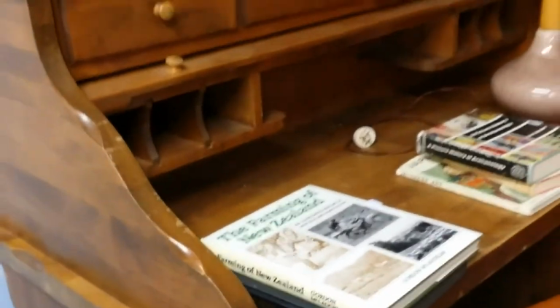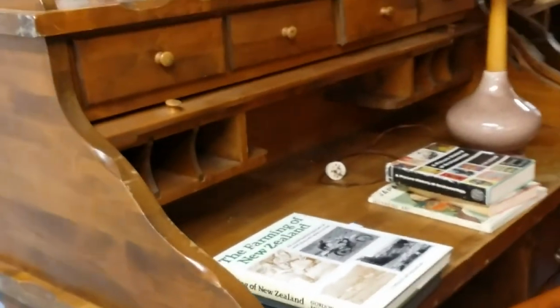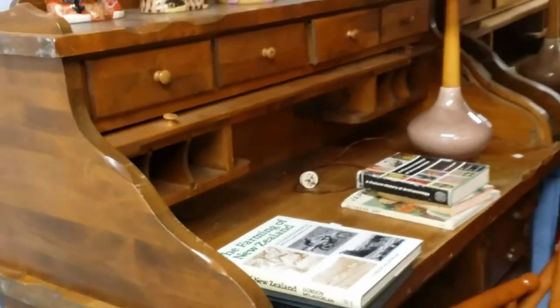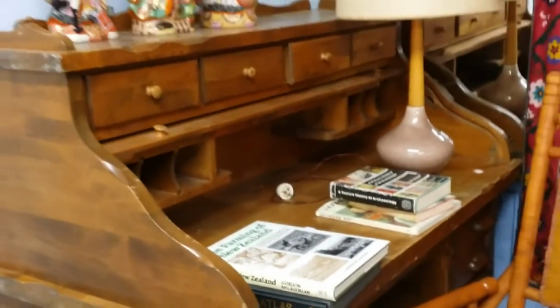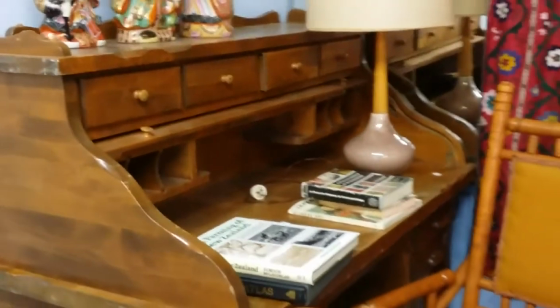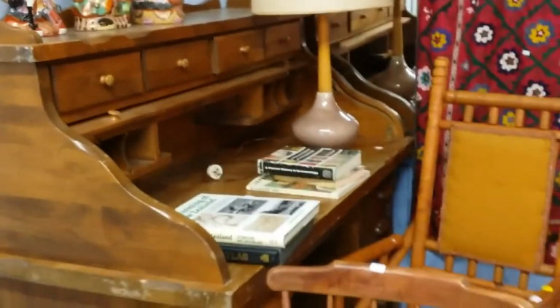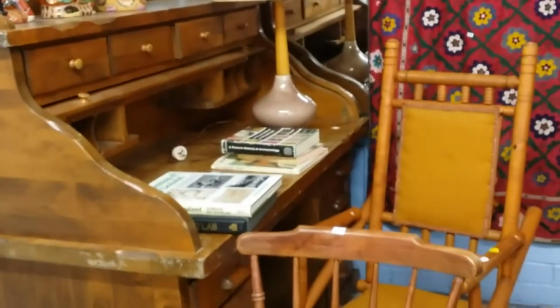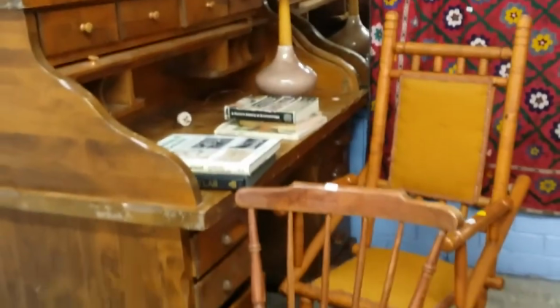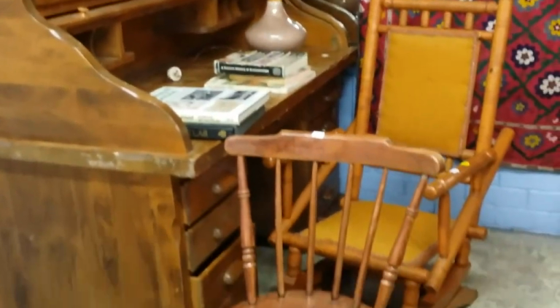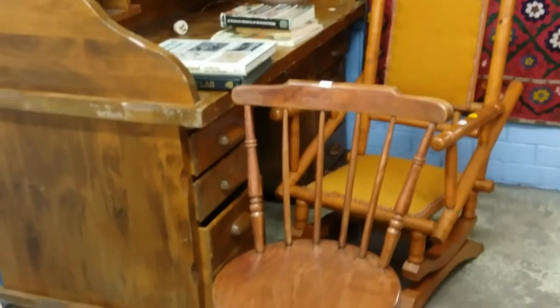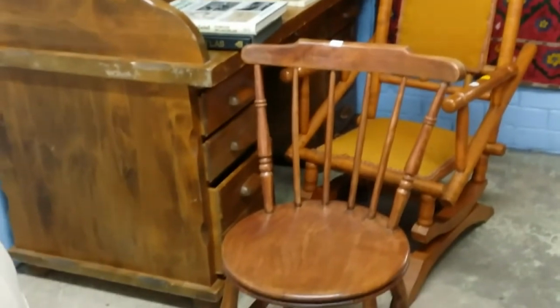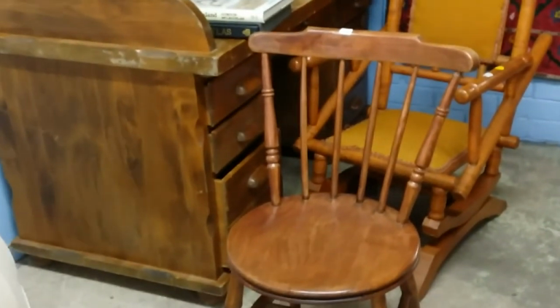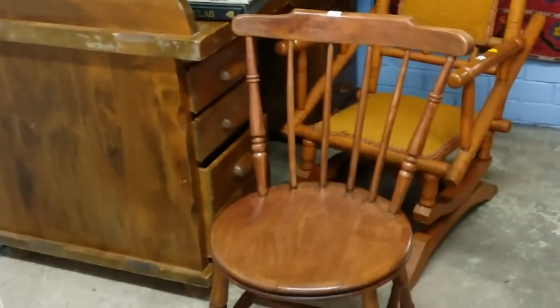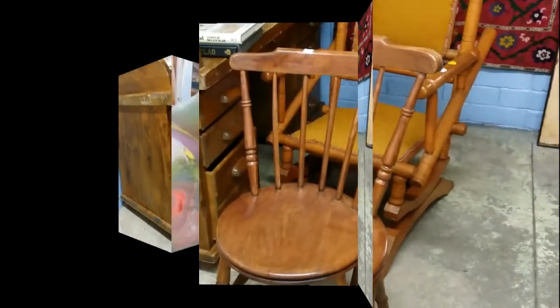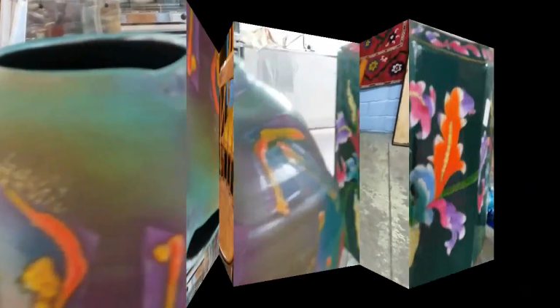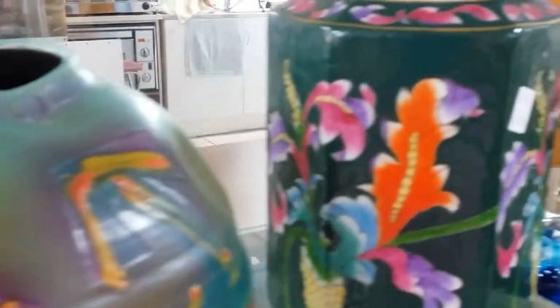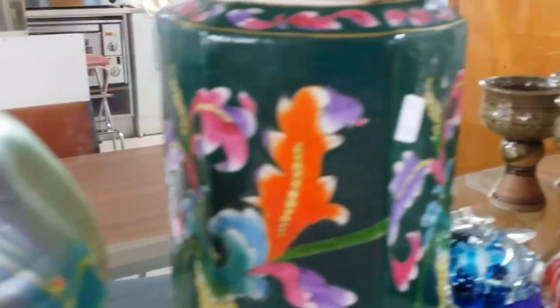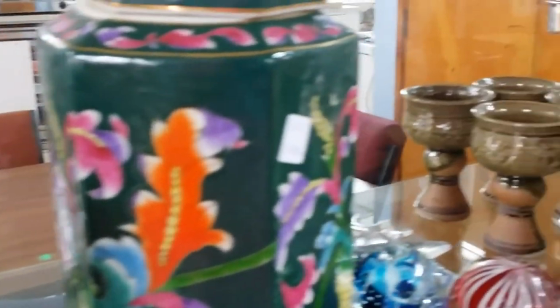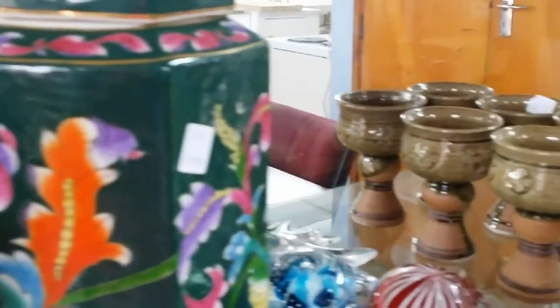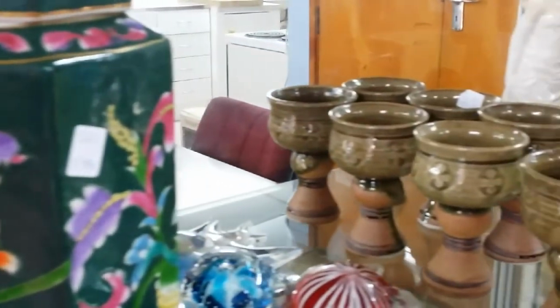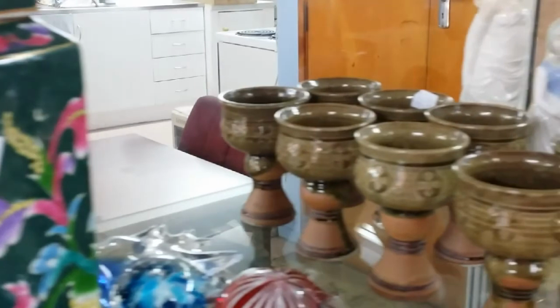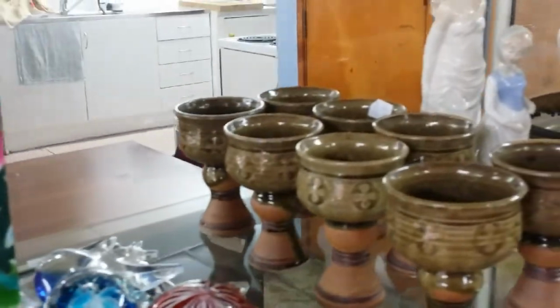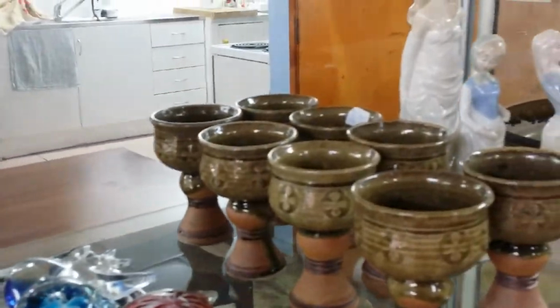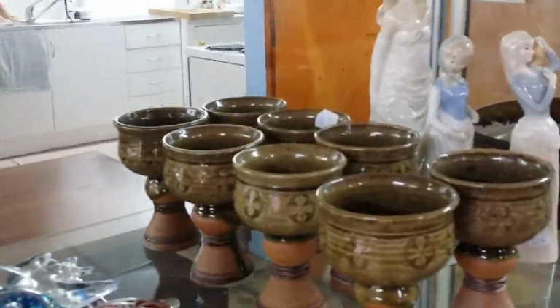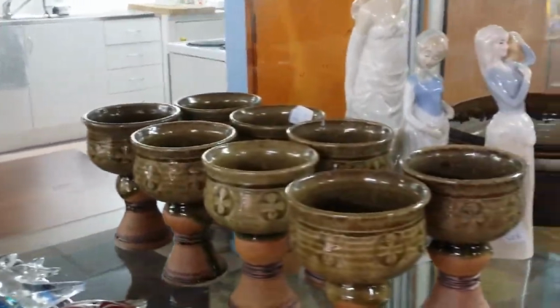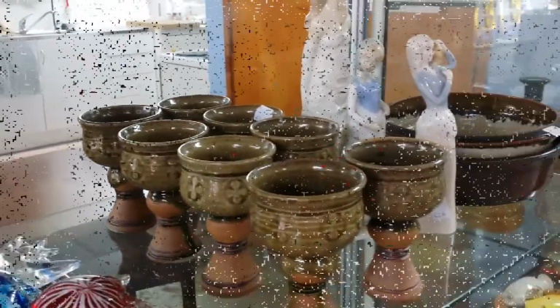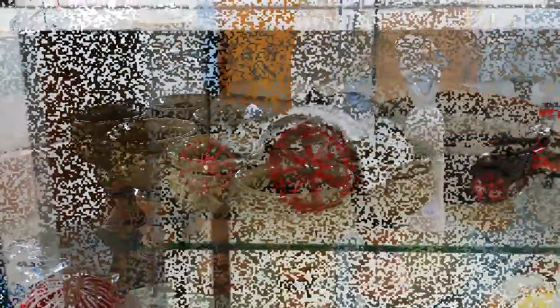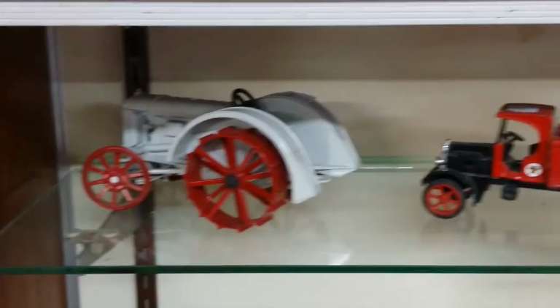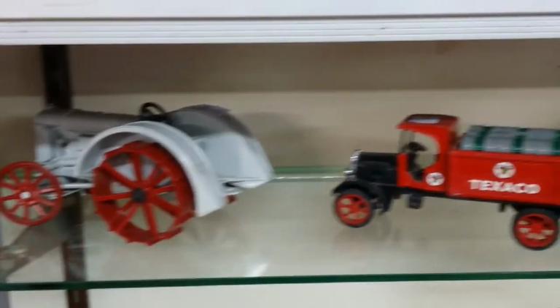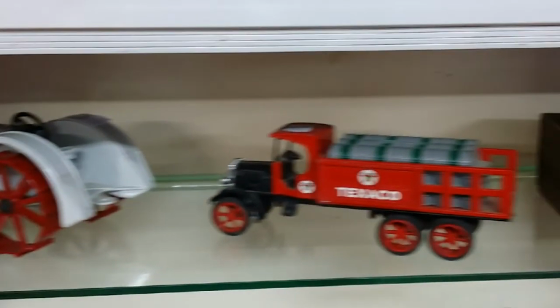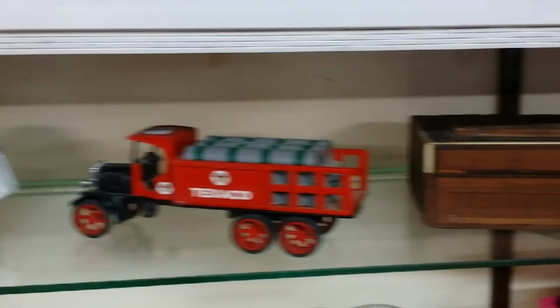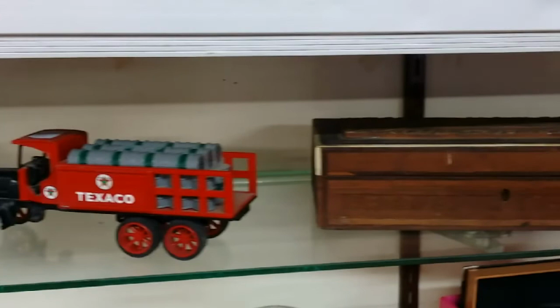Some farming books, which is good. A little desk as well. A nice little lamp and a rocking chair and a nice little spindle back chair as well. Some arty sort of vases. We've got a lot of pottery in this week, so if you're a pottery lover come down and have a look at us.